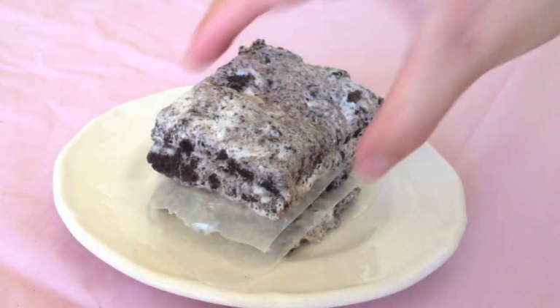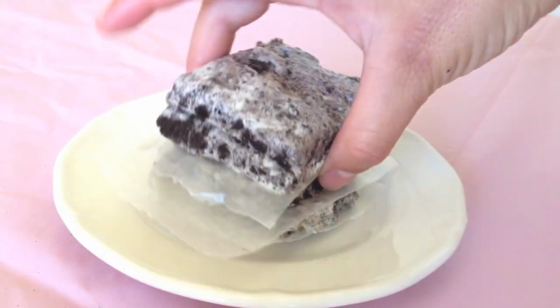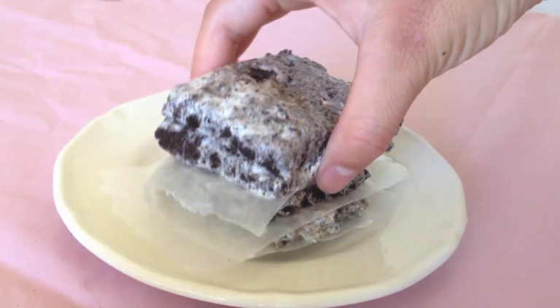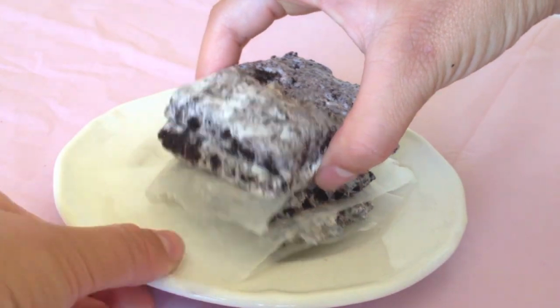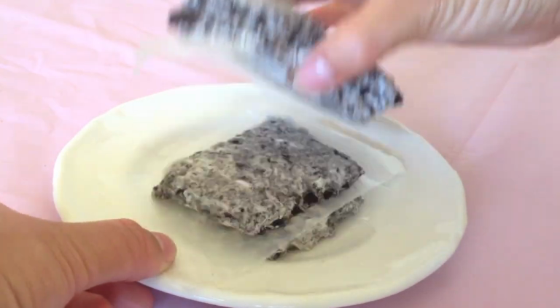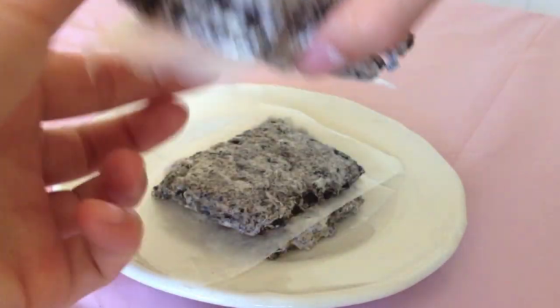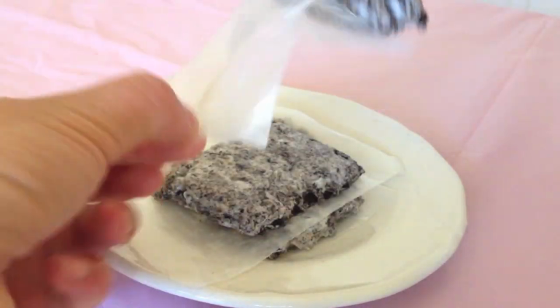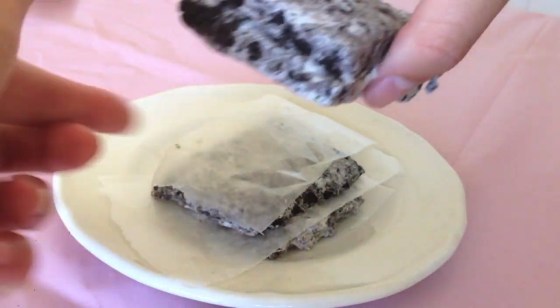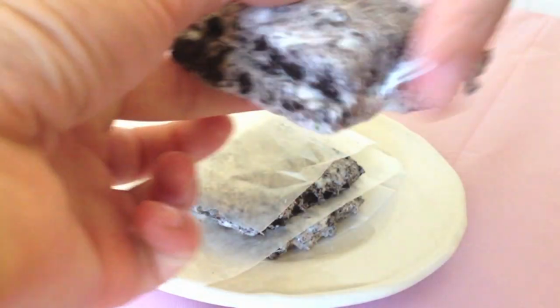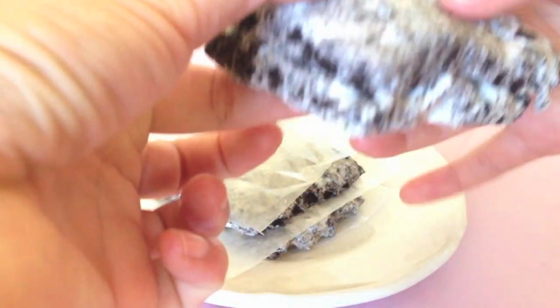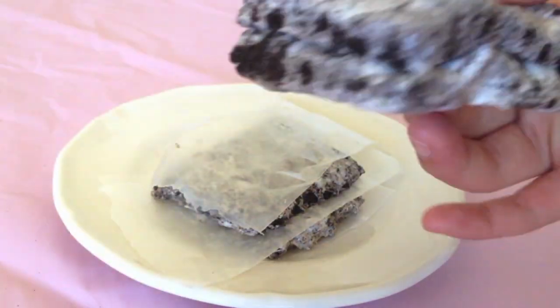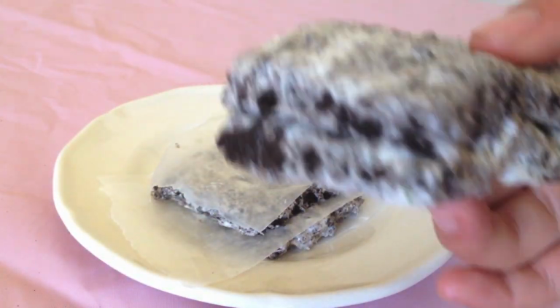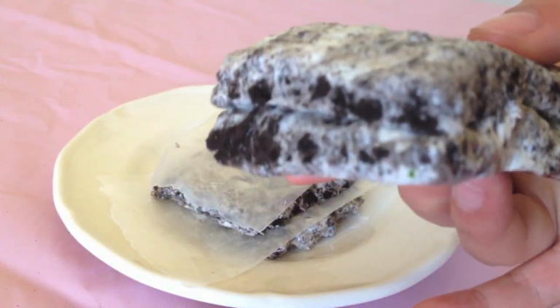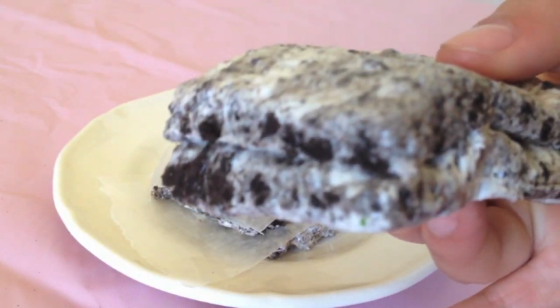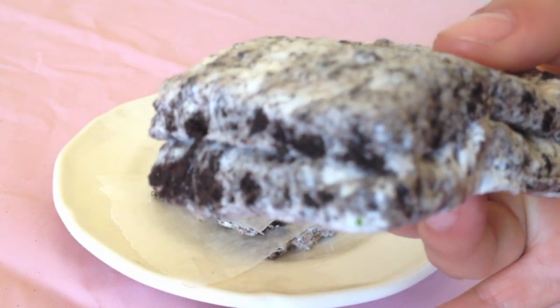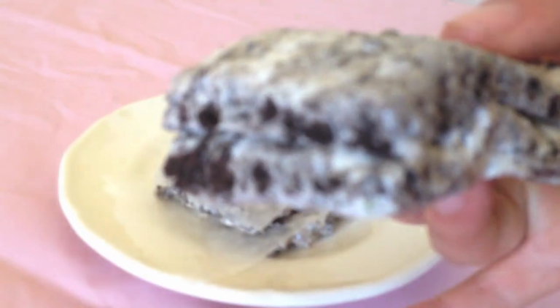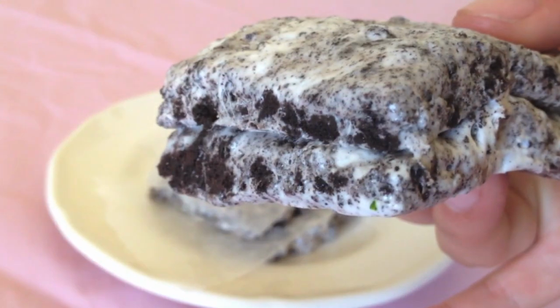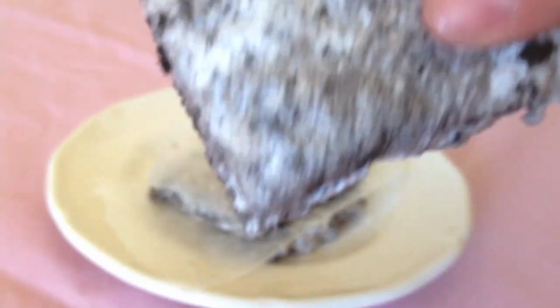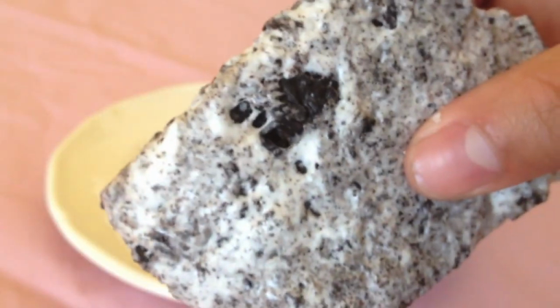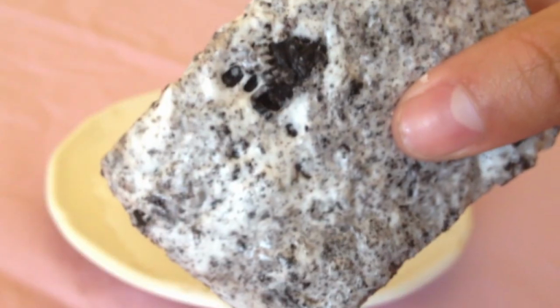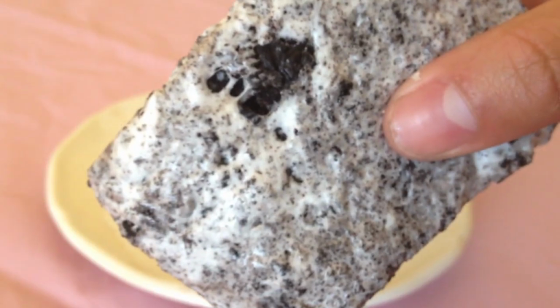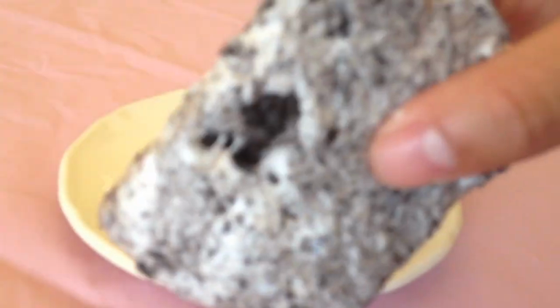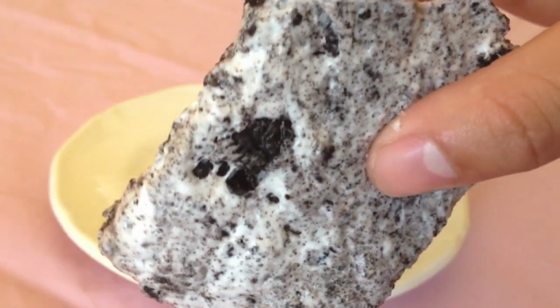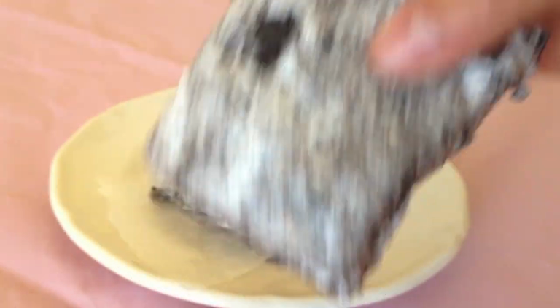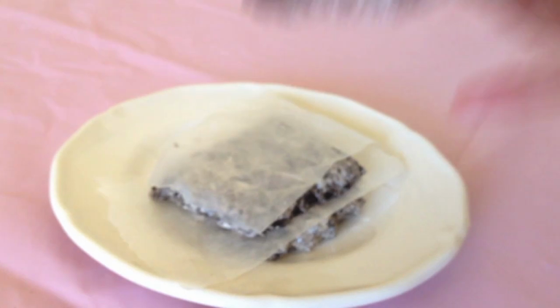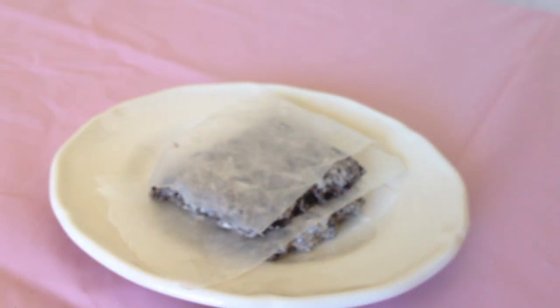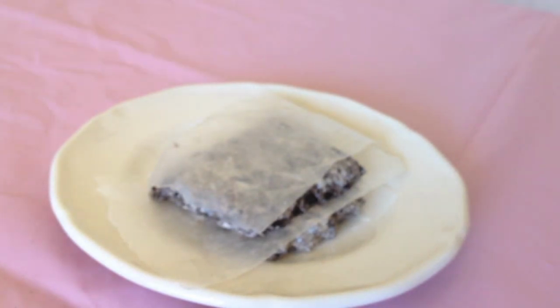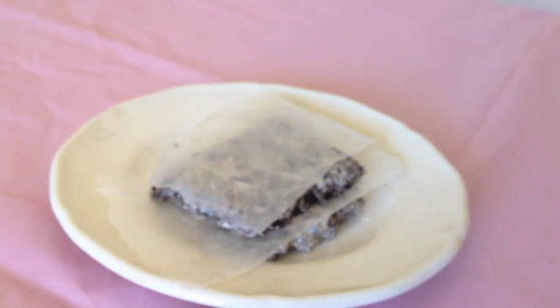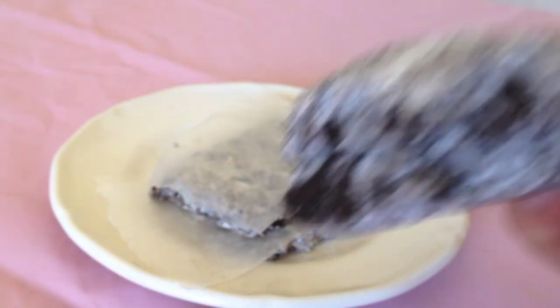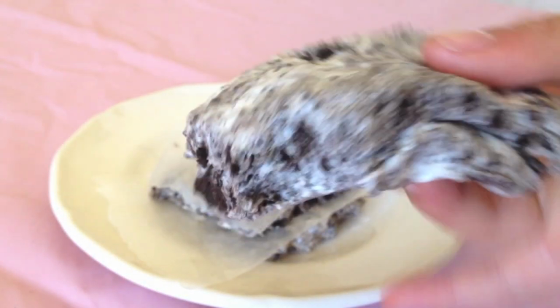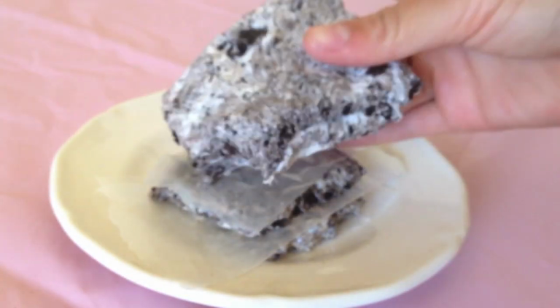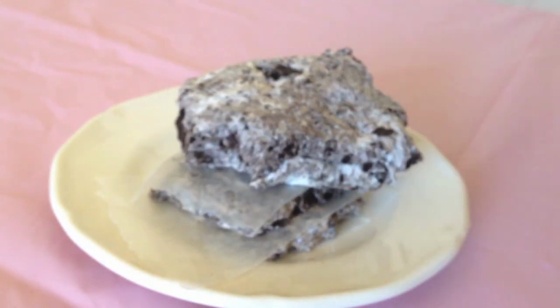Hey guys, it's Jessica and welcome back to the Sugar Crystal Kitchen. Today I'm going to be showing you guys how to make these cookies and cream marshmallow treats. They are so delicious, but they are so simple, only requiring three ingredients. So let's get started.